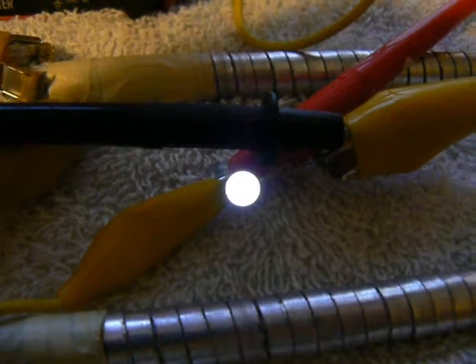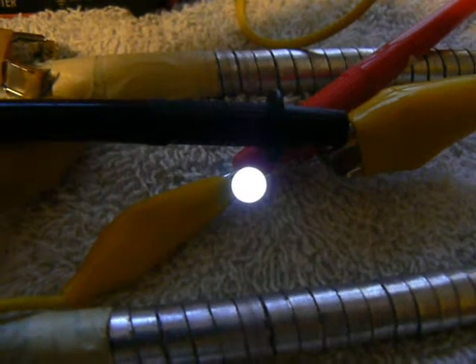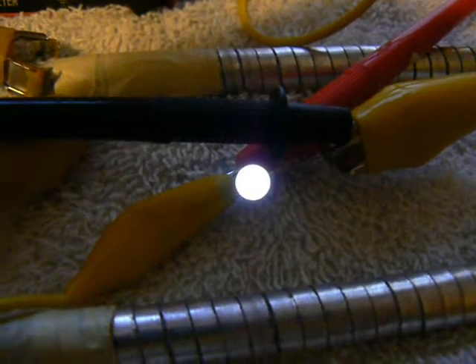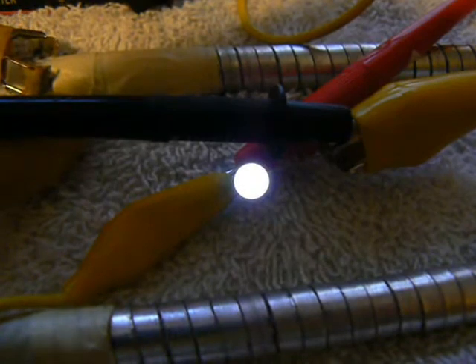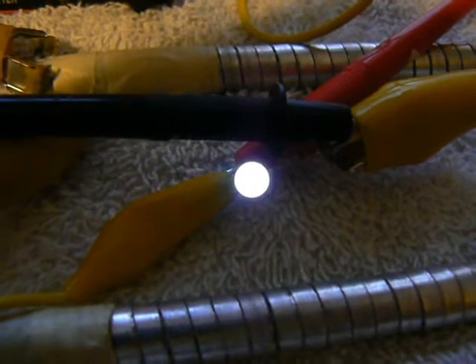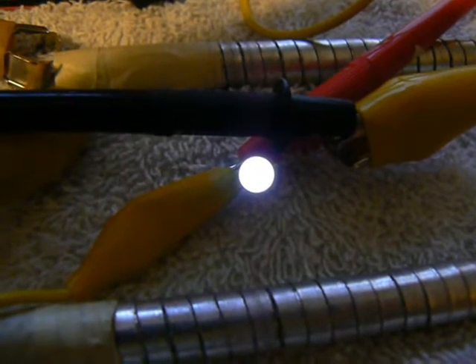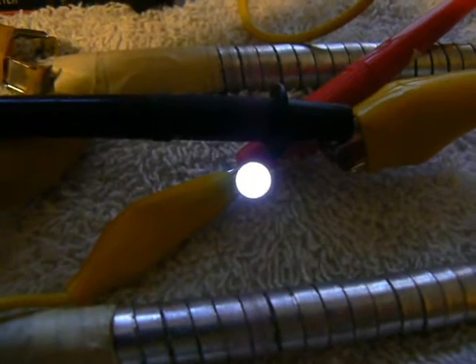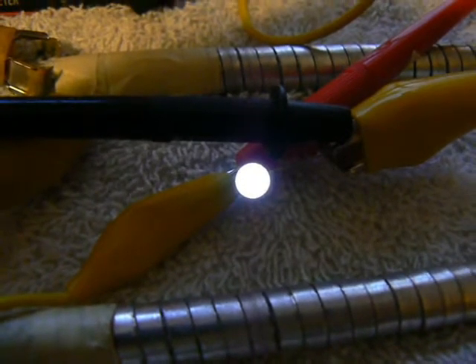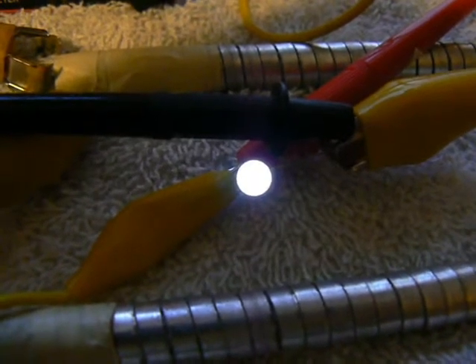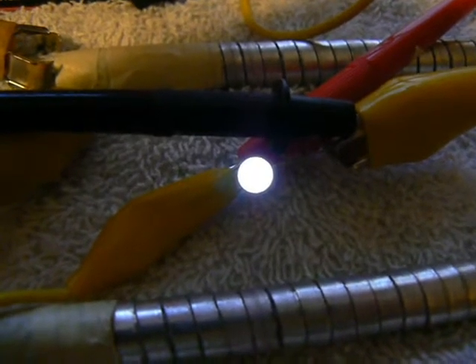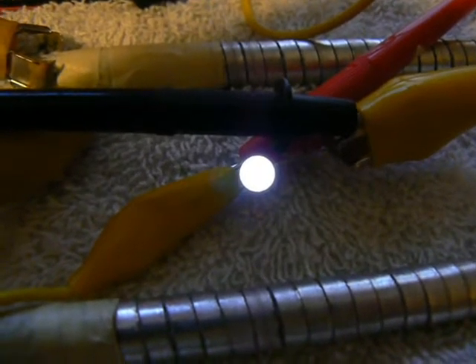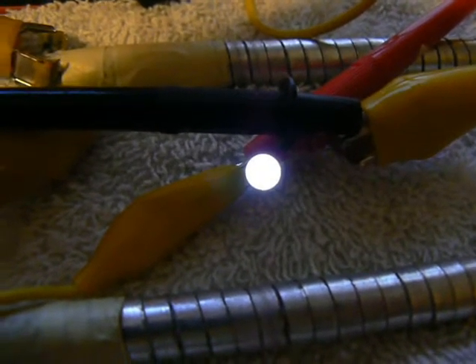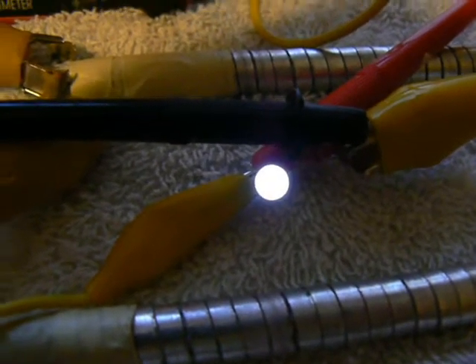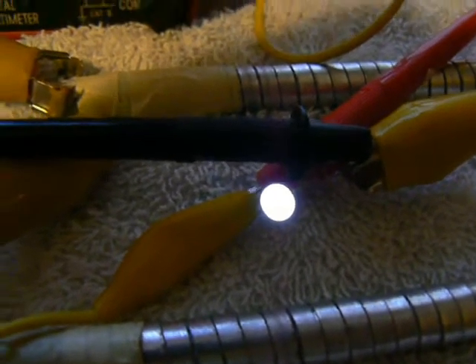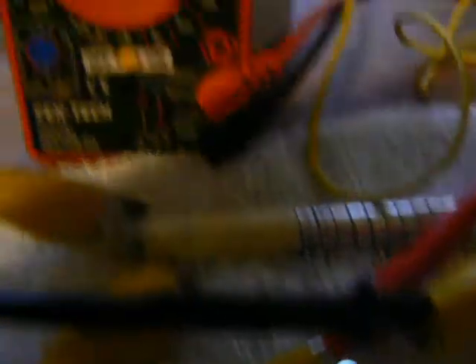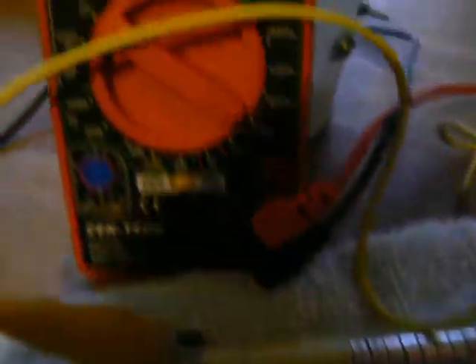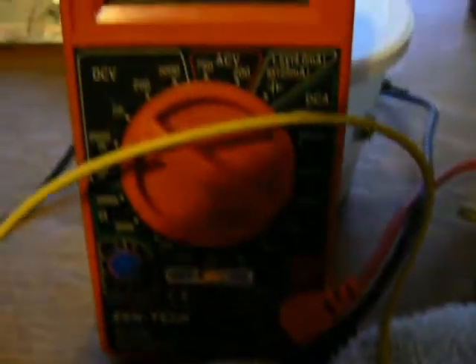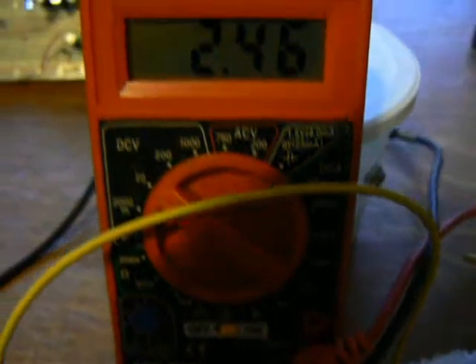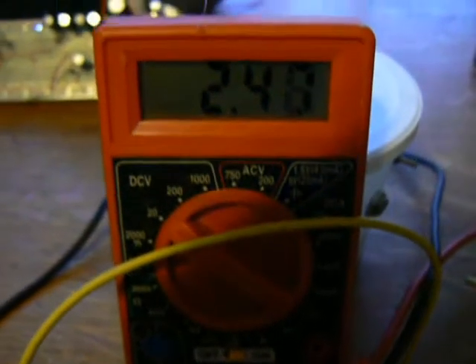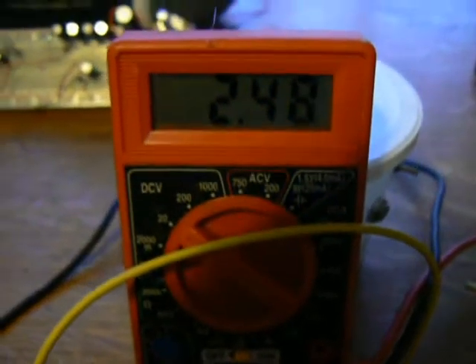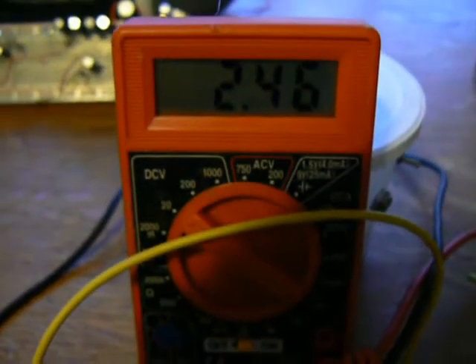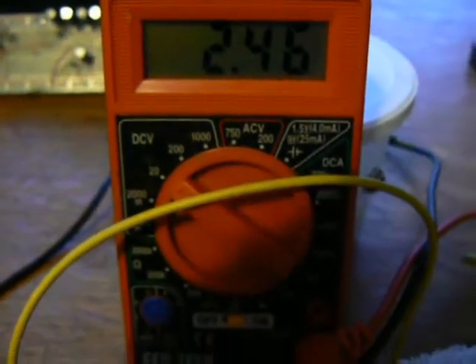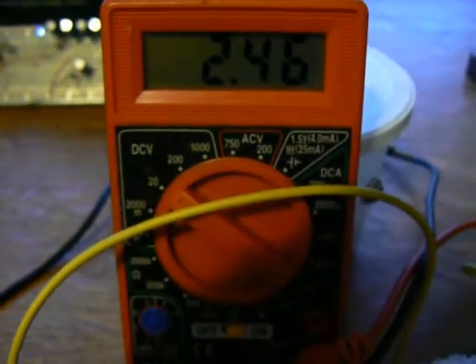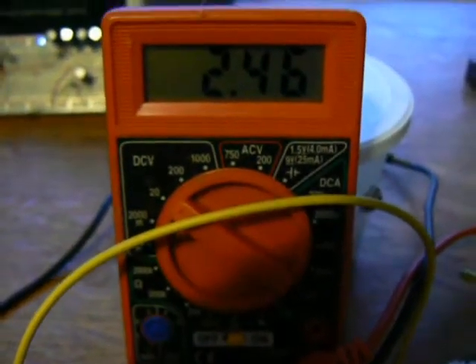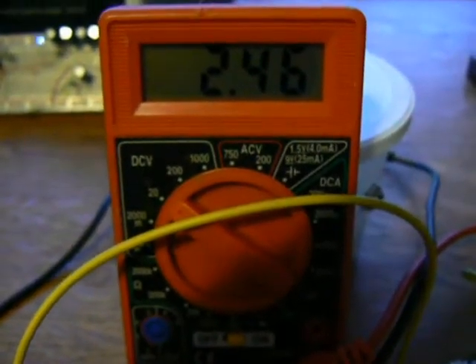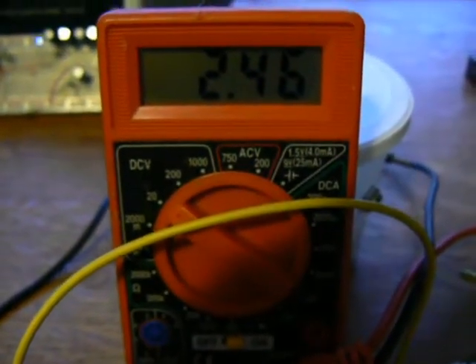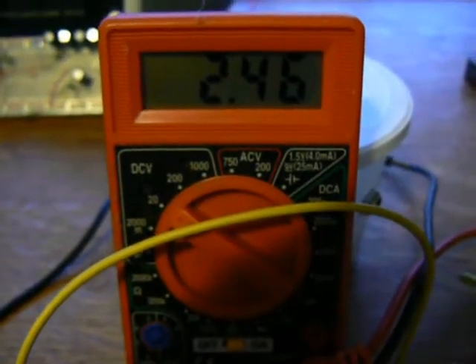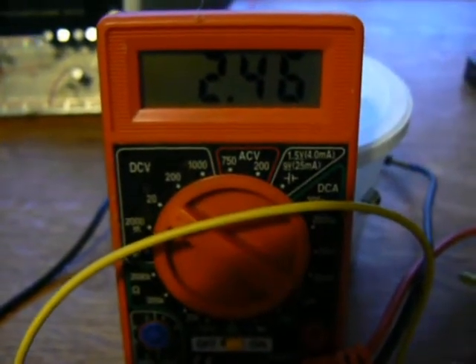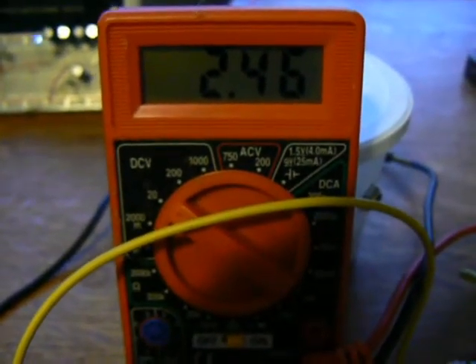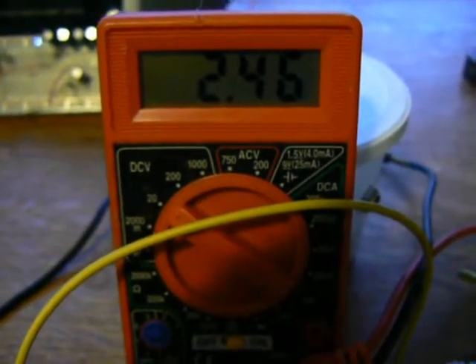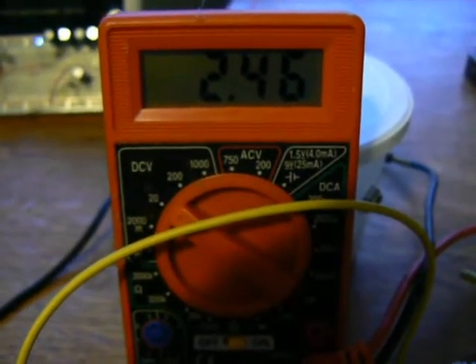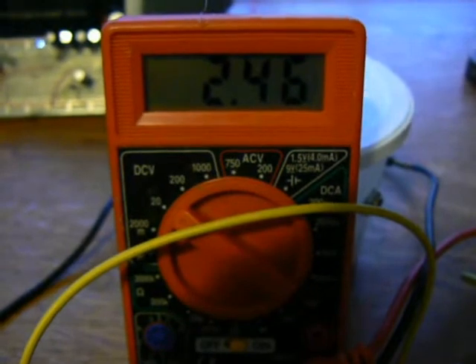You can see it's lighting up a white LED, and it's indicating 2.46 volts under load.